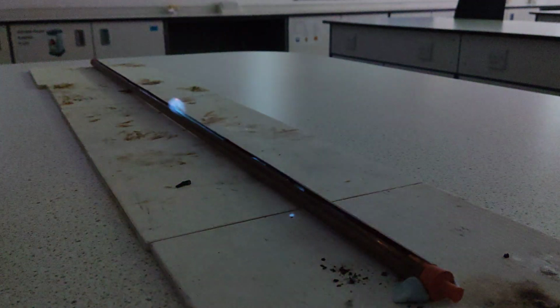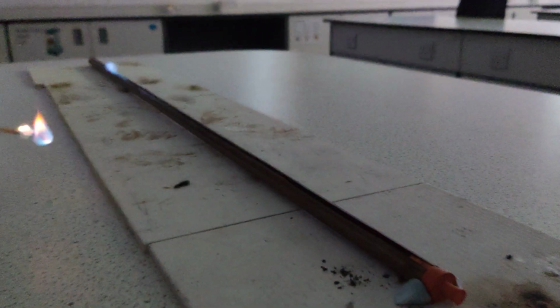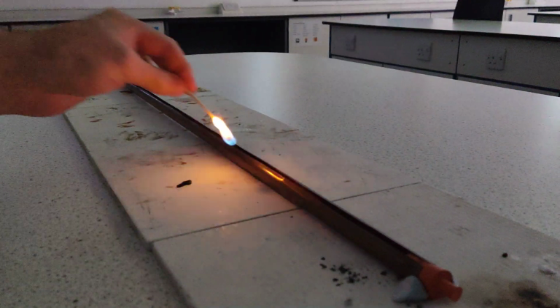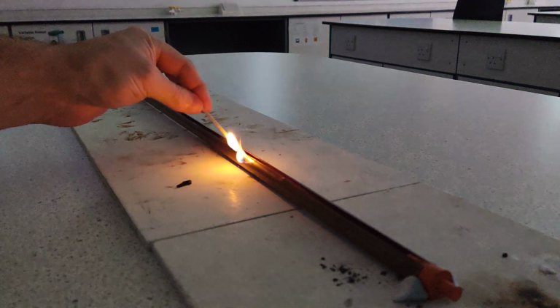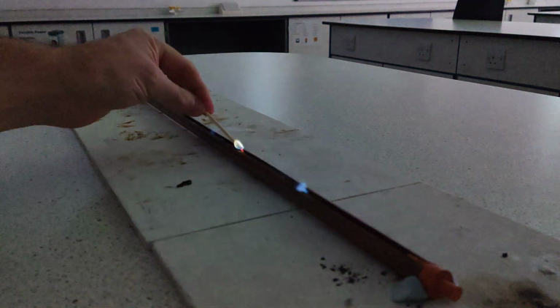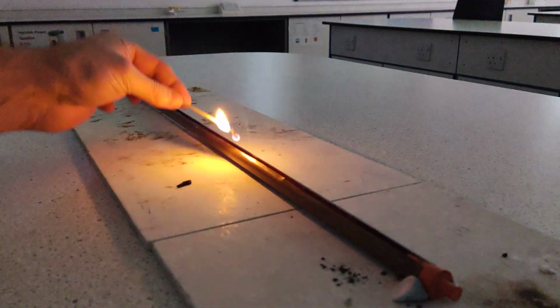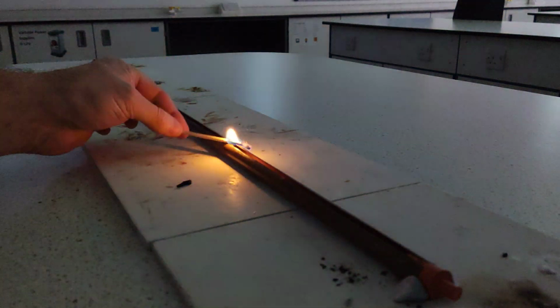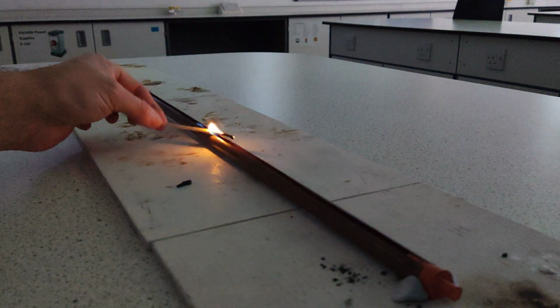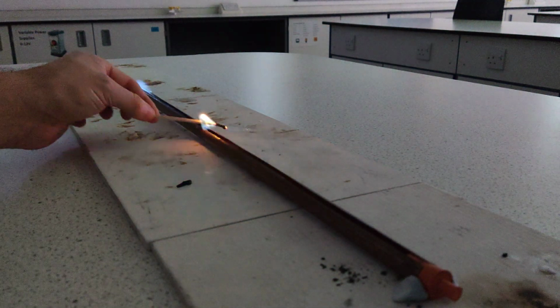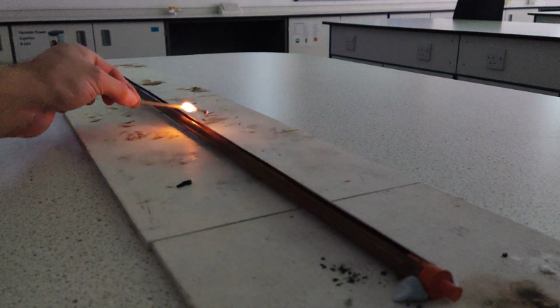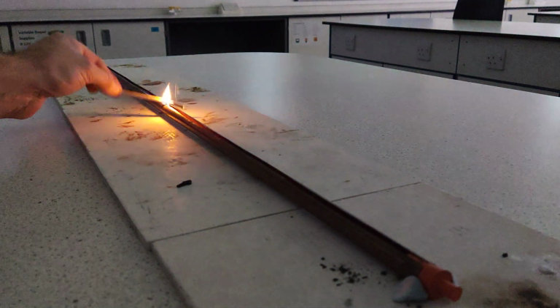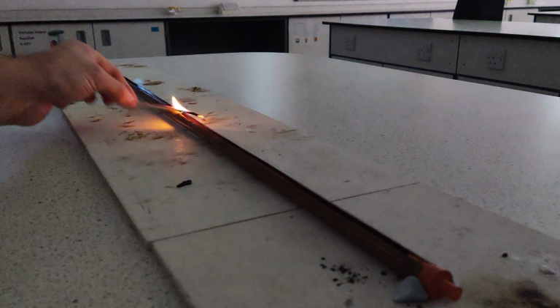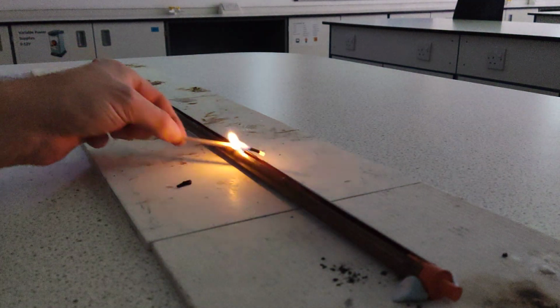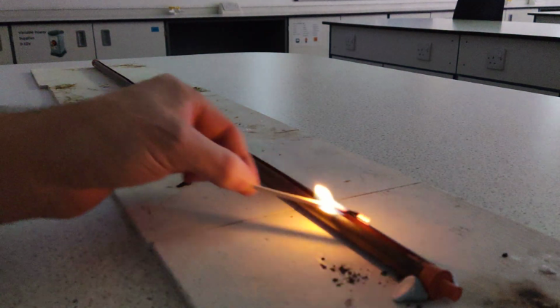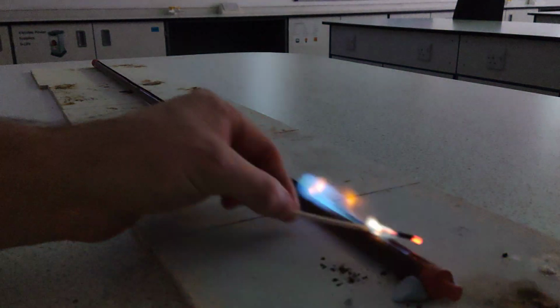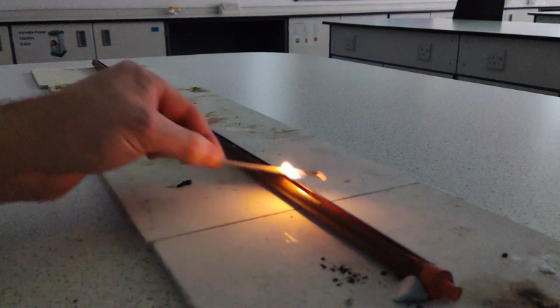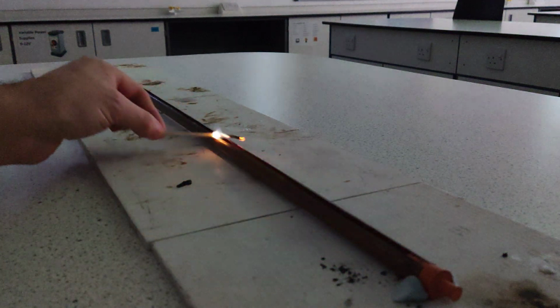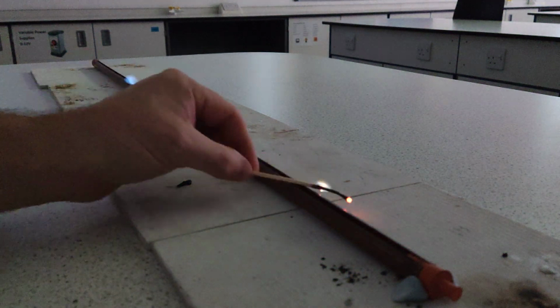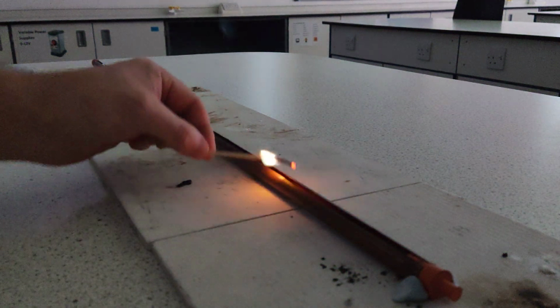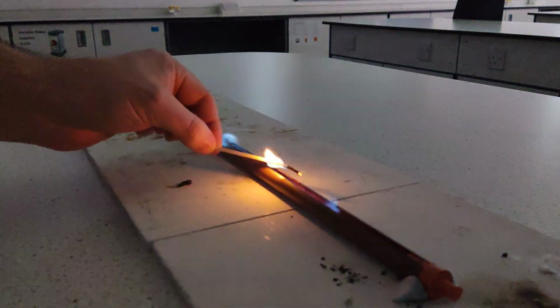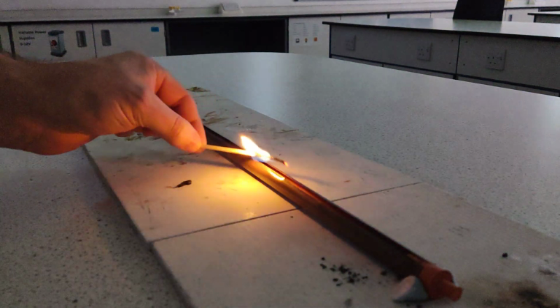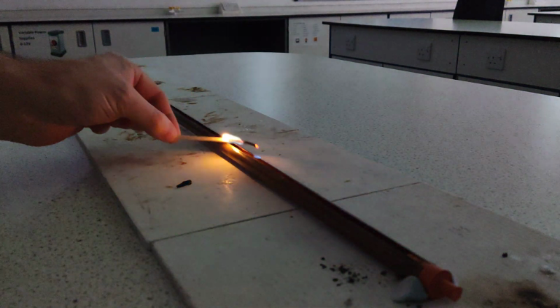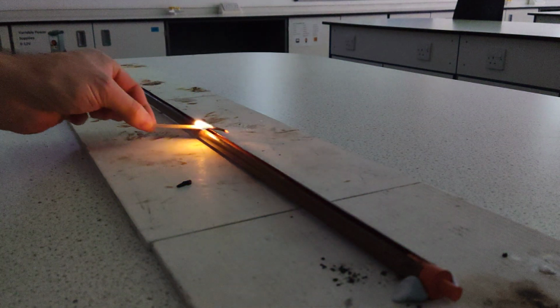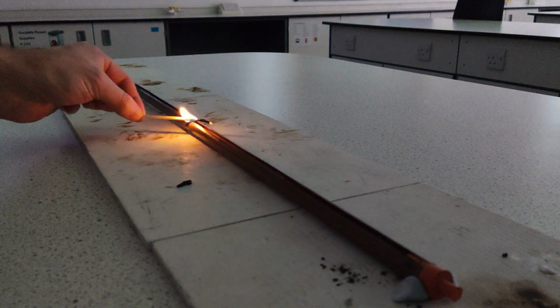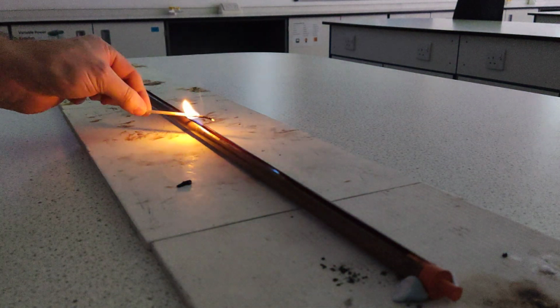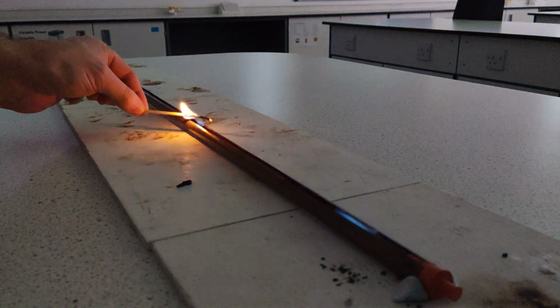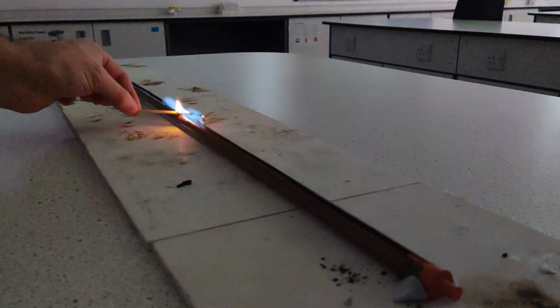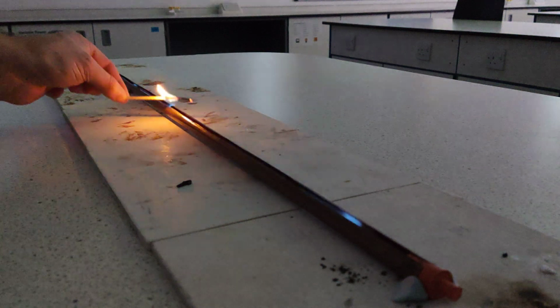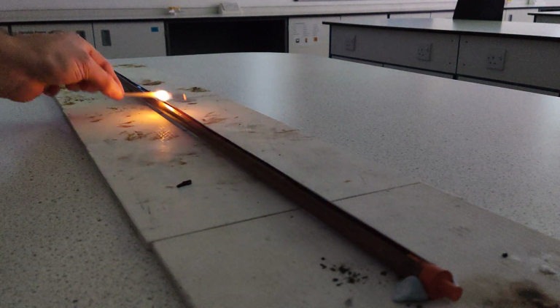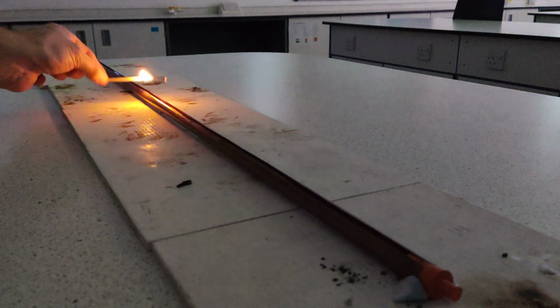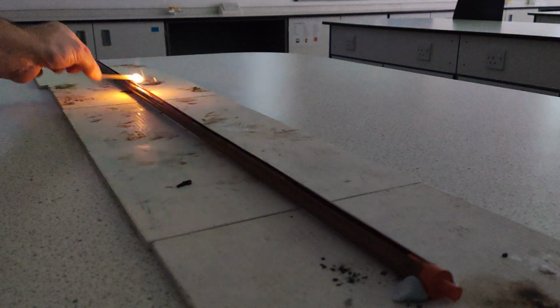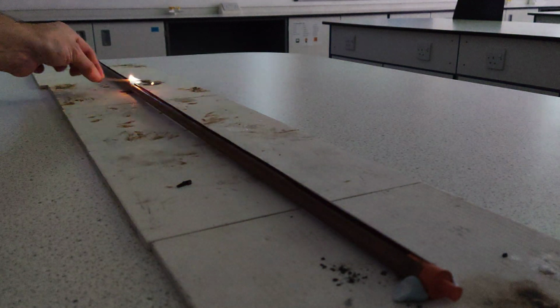What I can do — see if I can get it to, if I get enough ethanol, I might manage to light the whole sheave. Let's see, can I get it to light in several places?